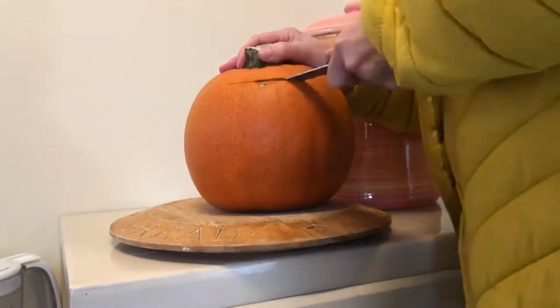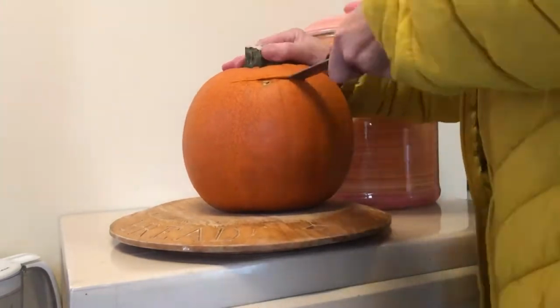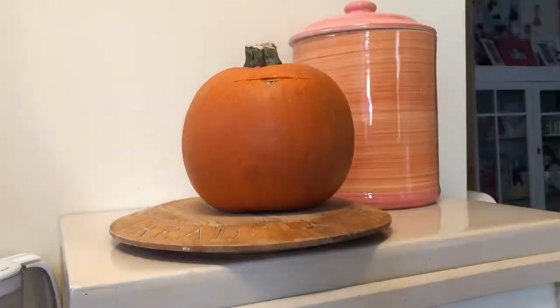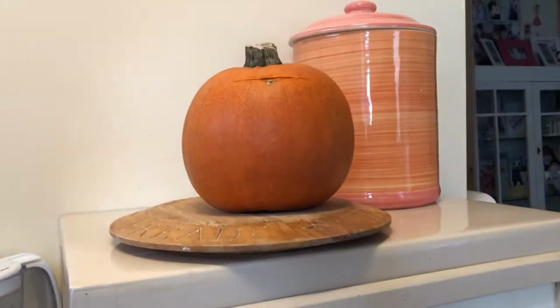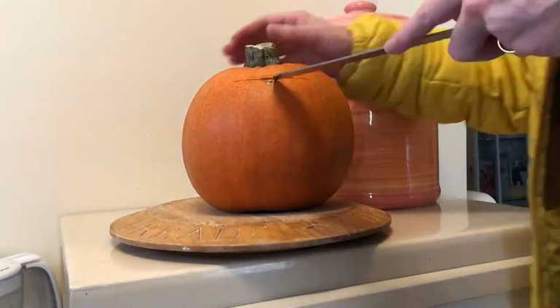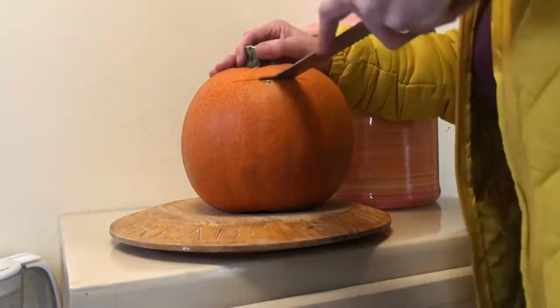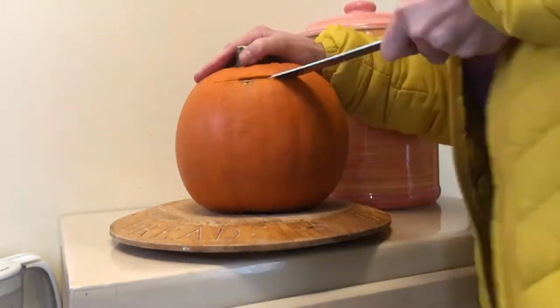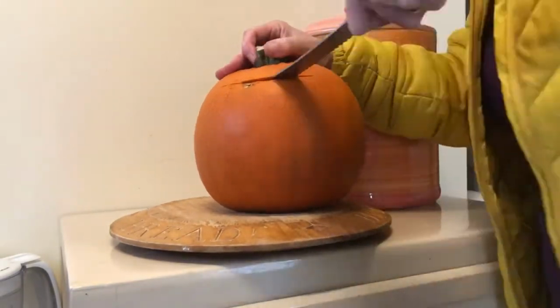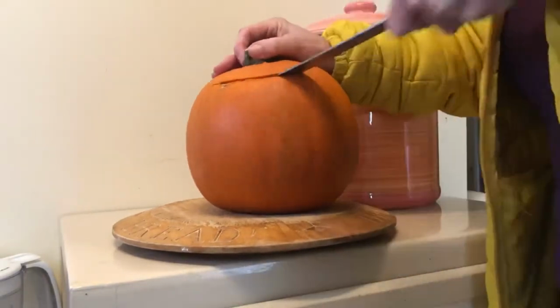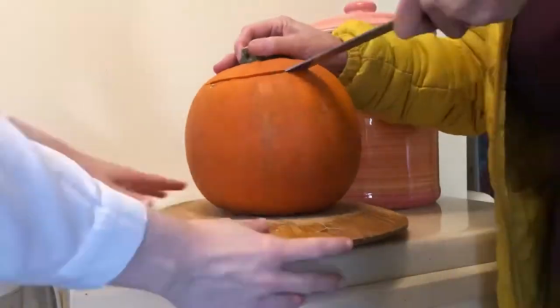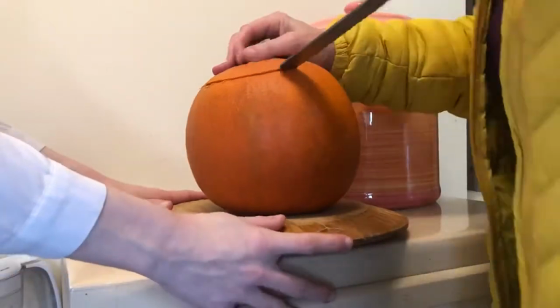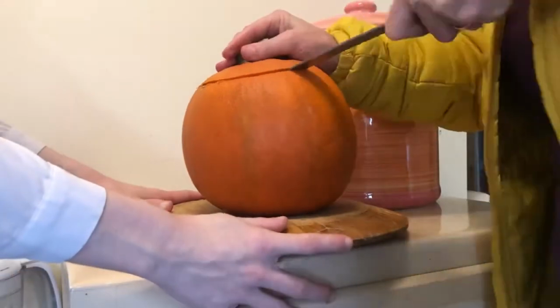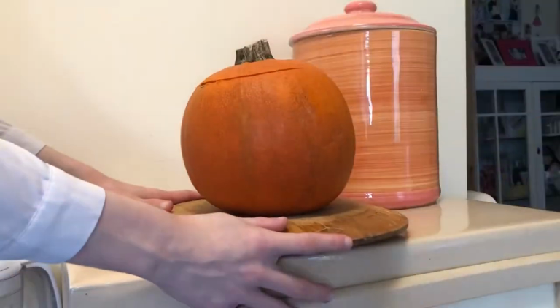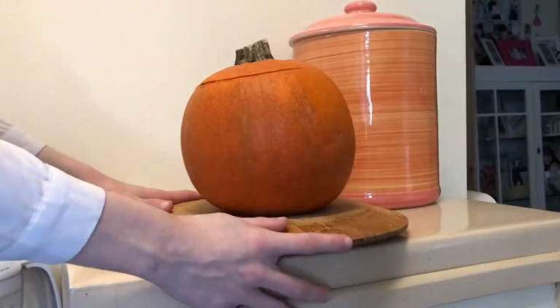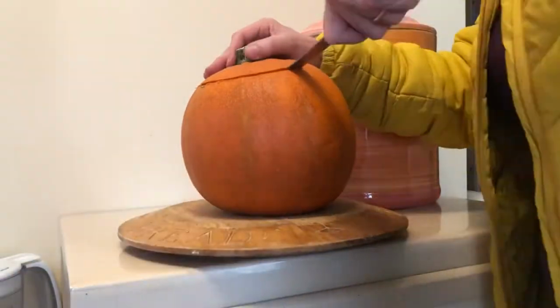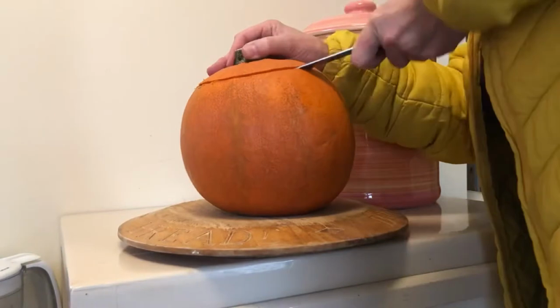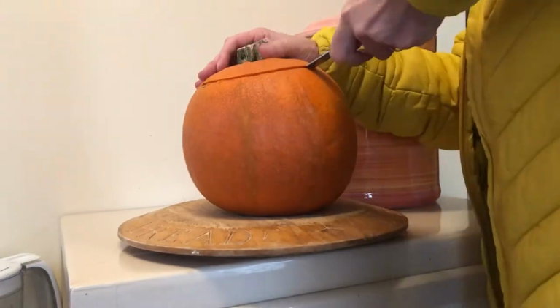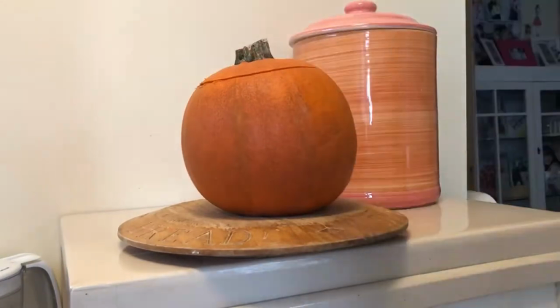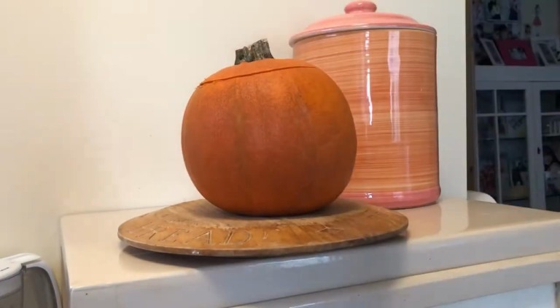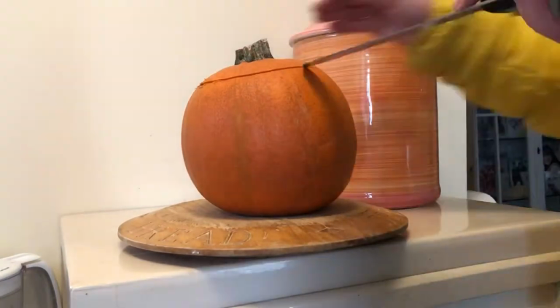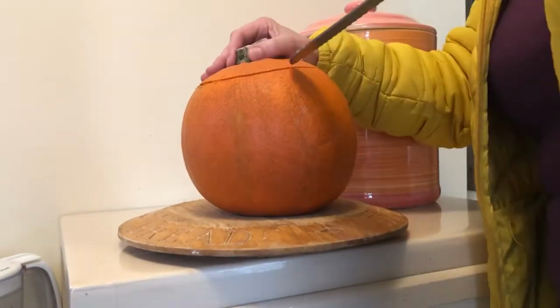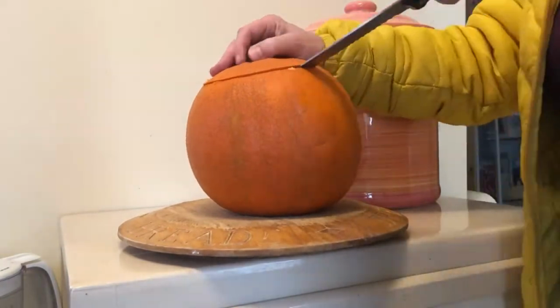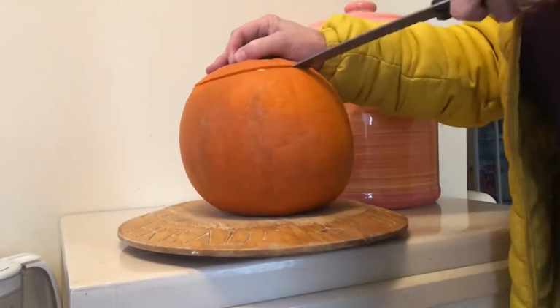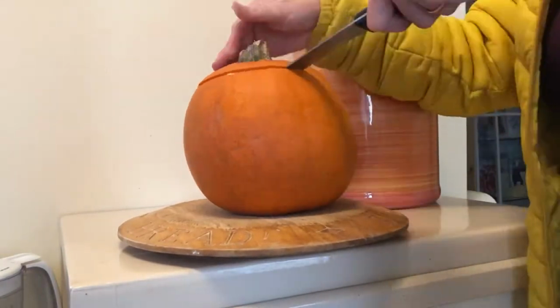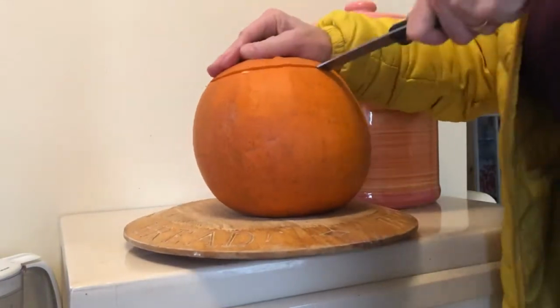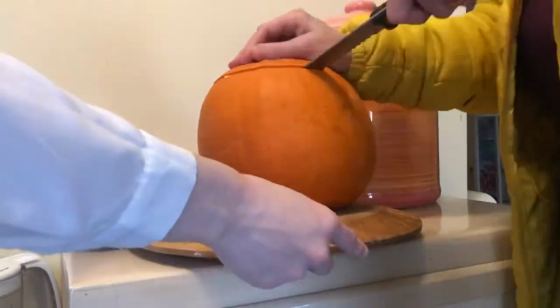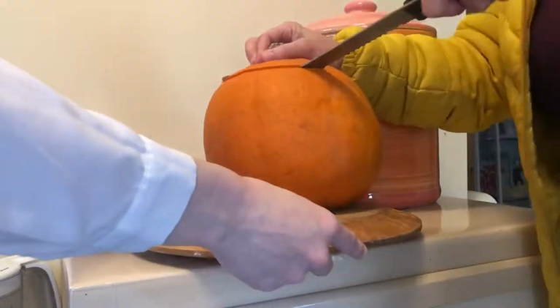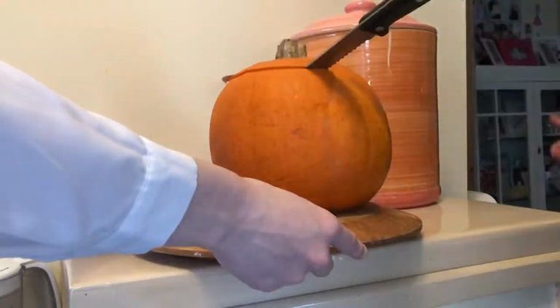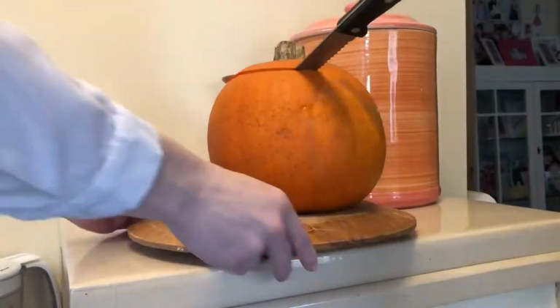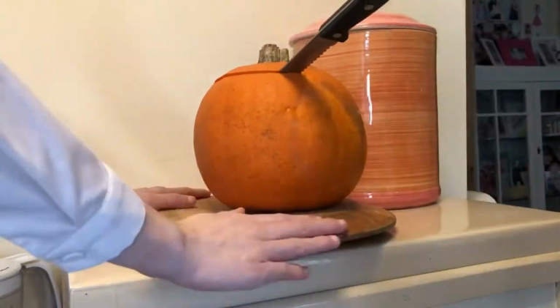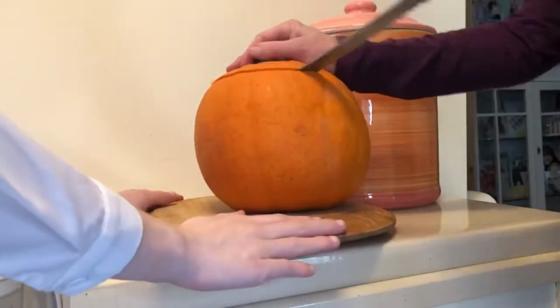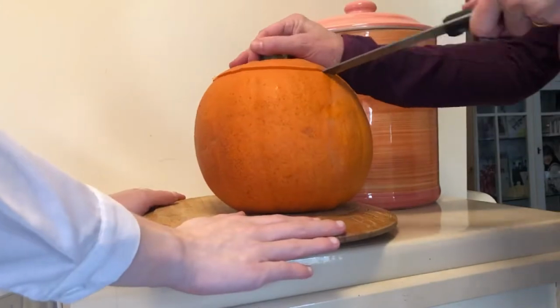My mum is a lot better at pumpkin carving than I am. She'd already done a few at this point in Halloween, and I haven't done one in a good few years, so I needed some assistance.